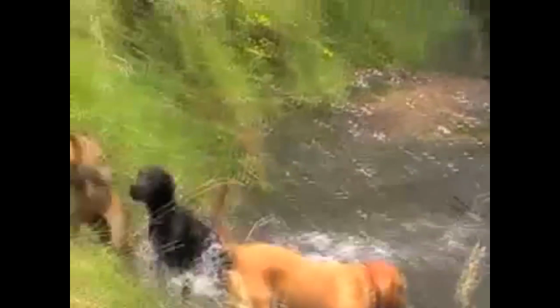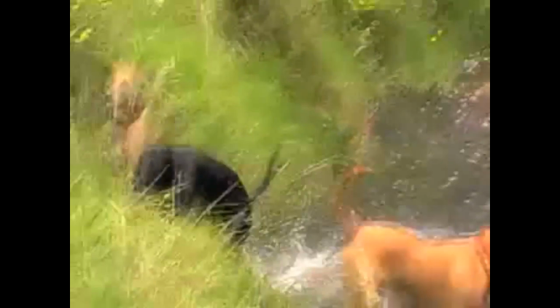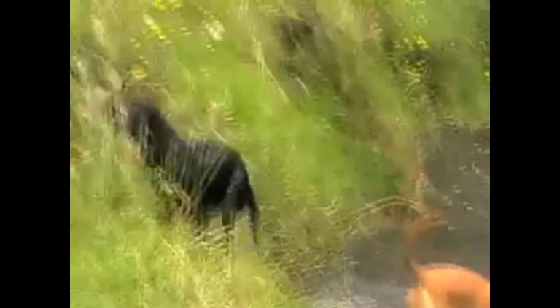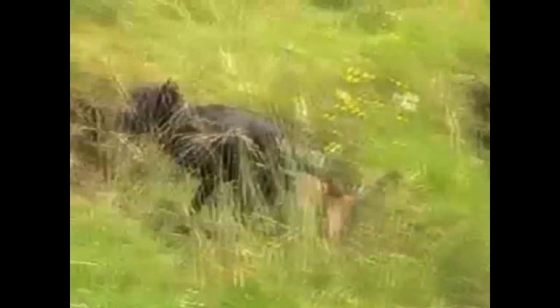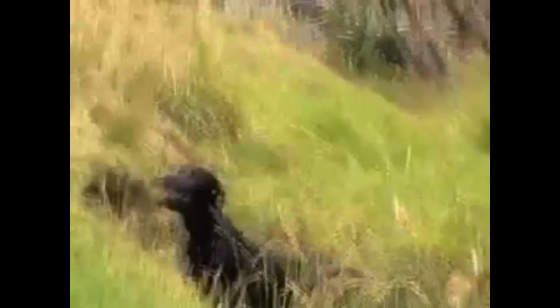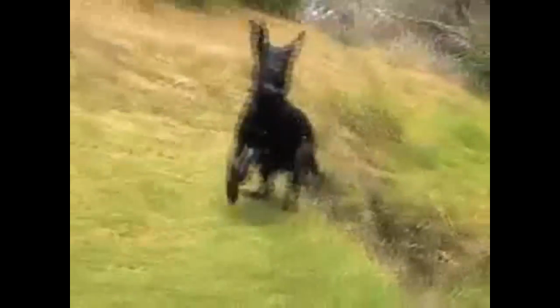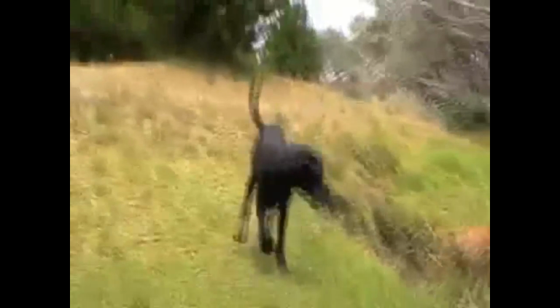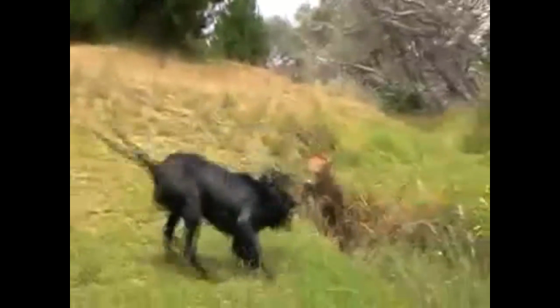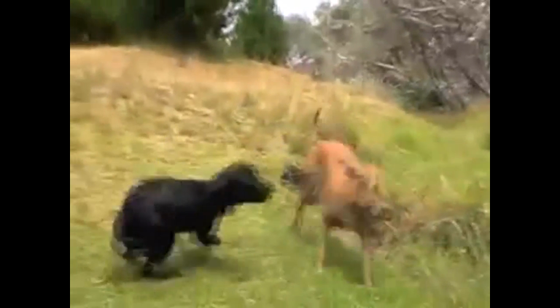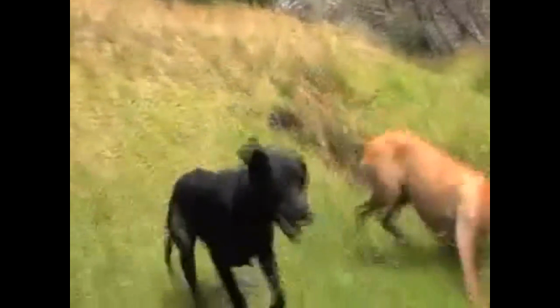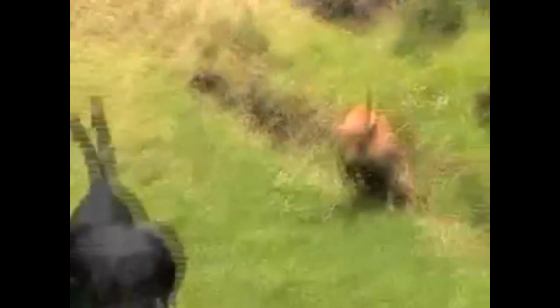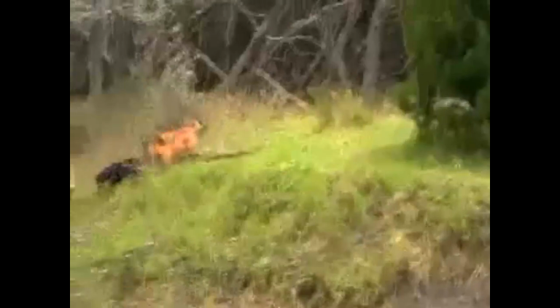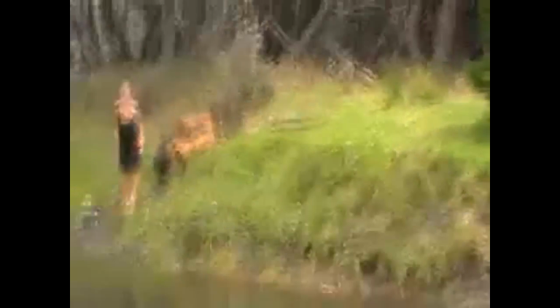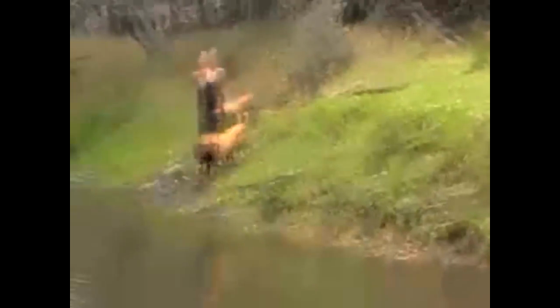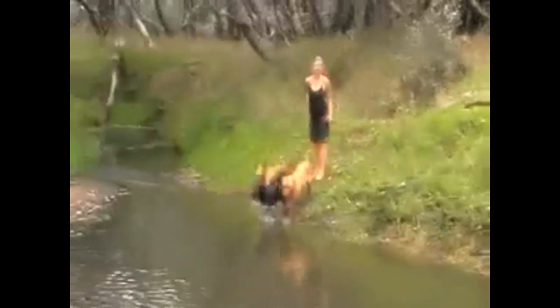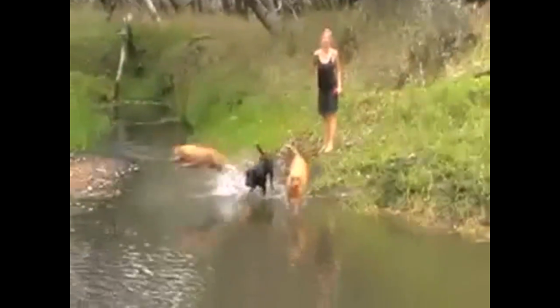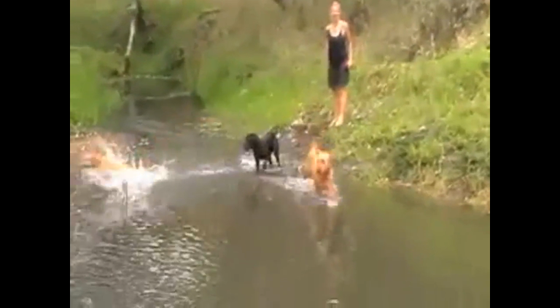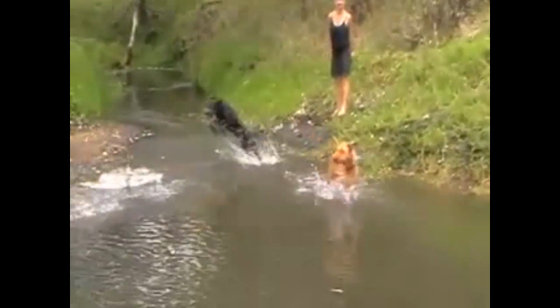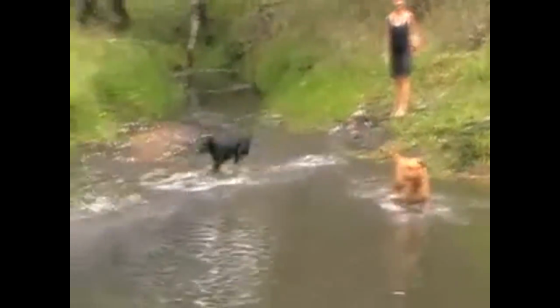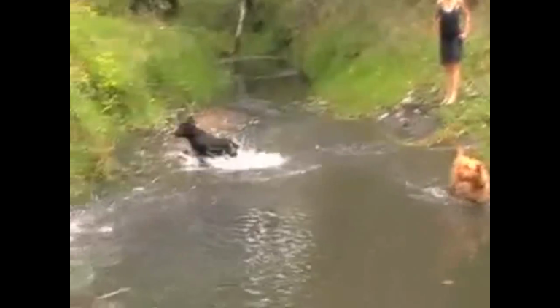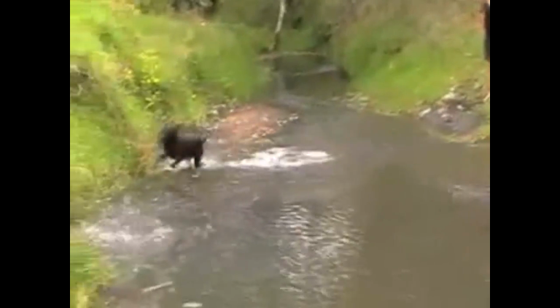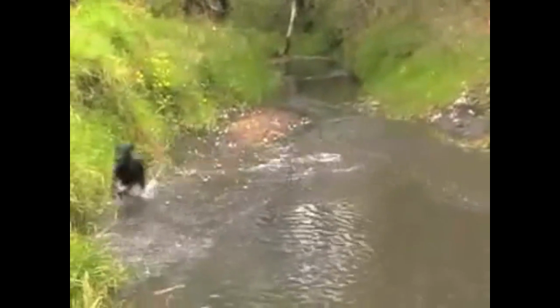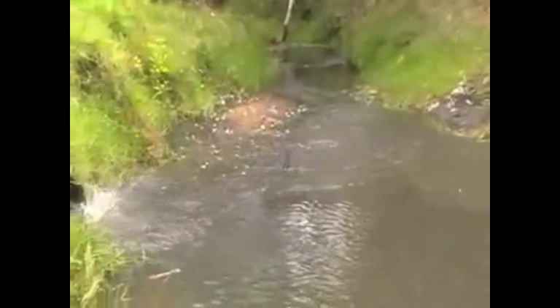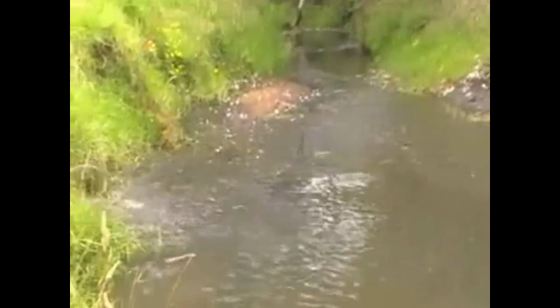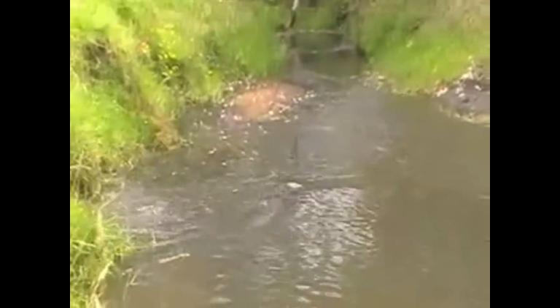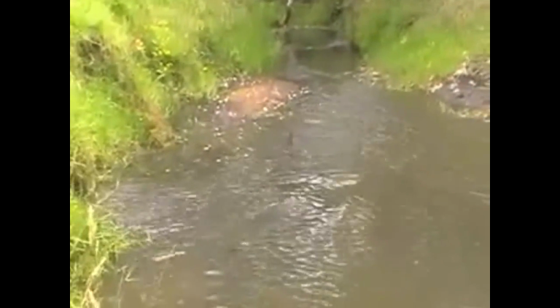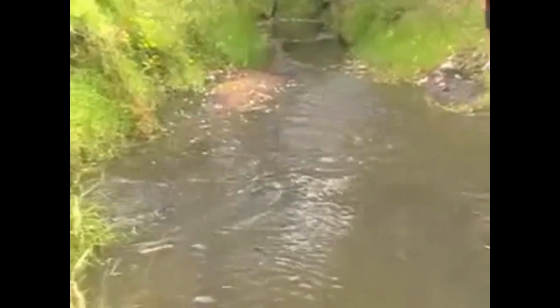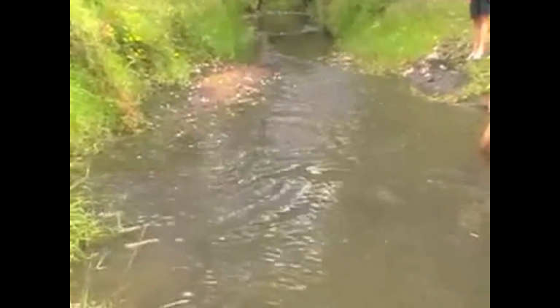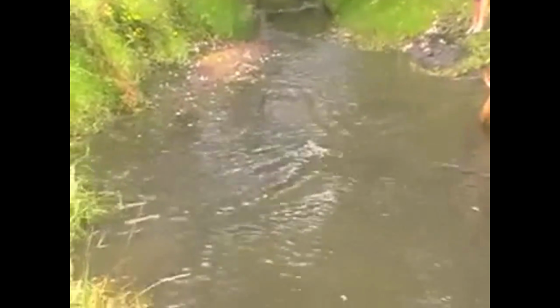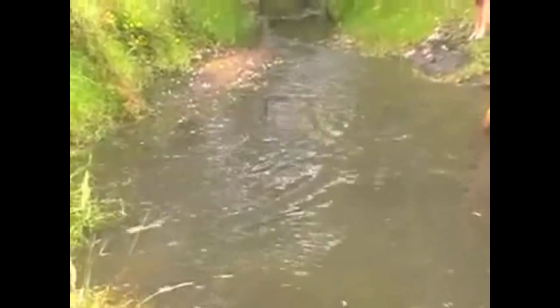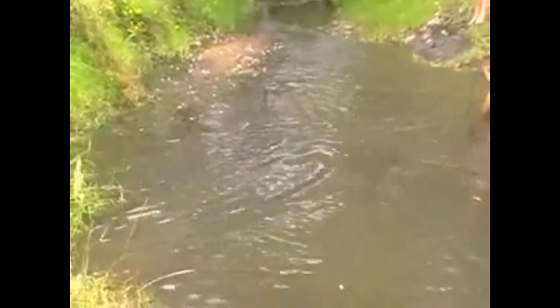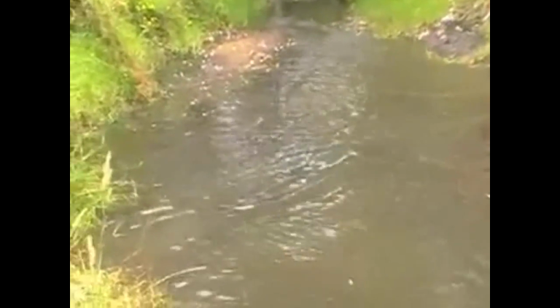And there you have it — diving, swimming, jumping. You basically can't stop them once they get in. But the reason she's loving it so much is because we didn't push her to start with. It's that patience at the beginning which pays off for the rest of your dog's life.